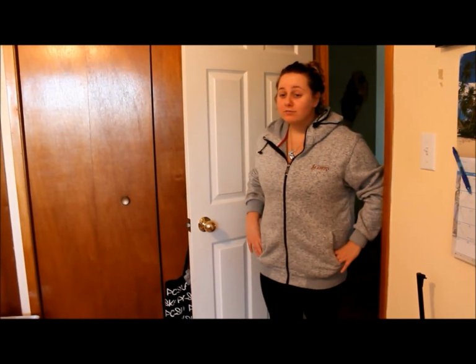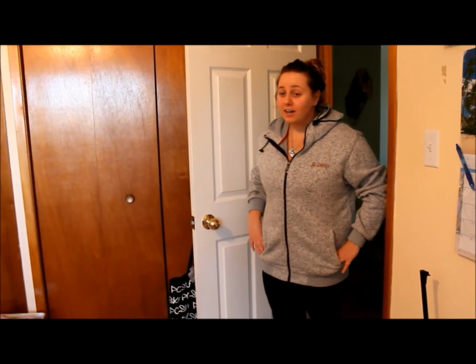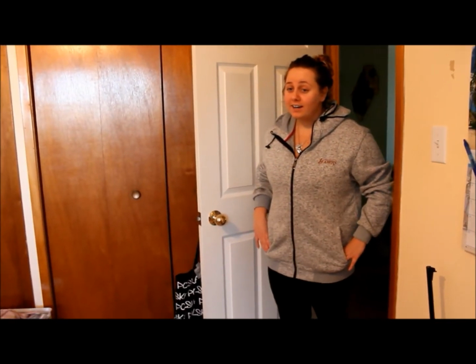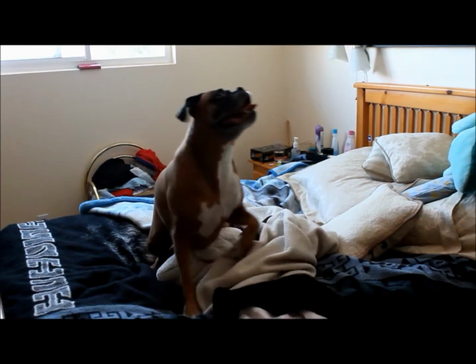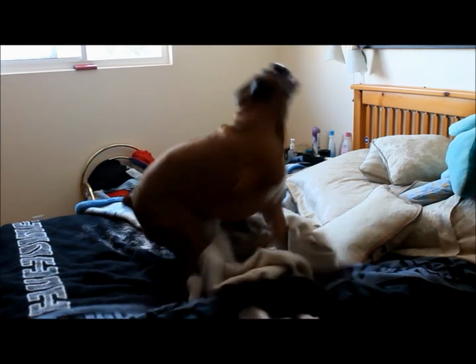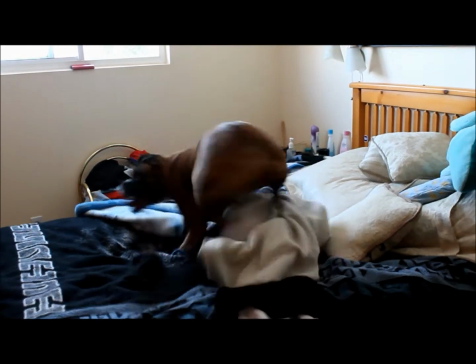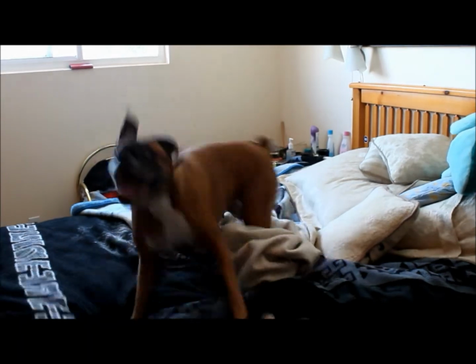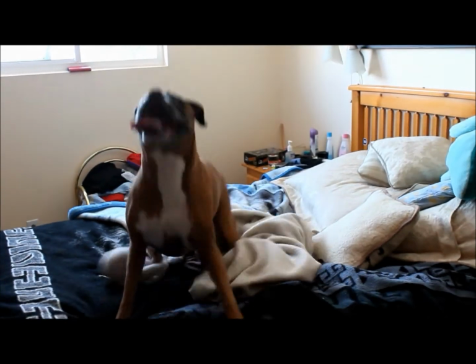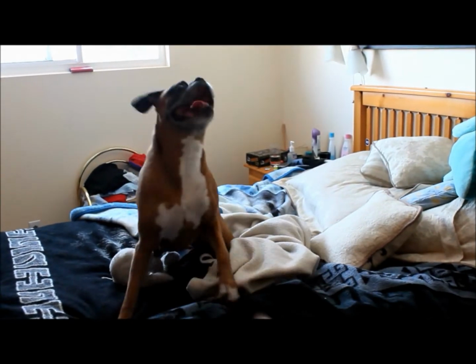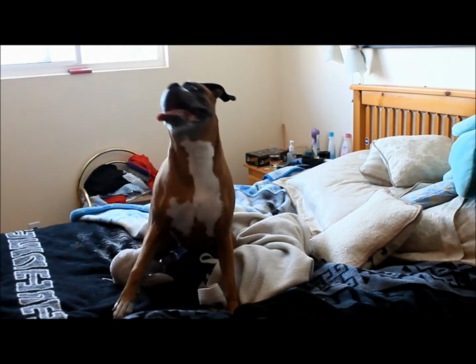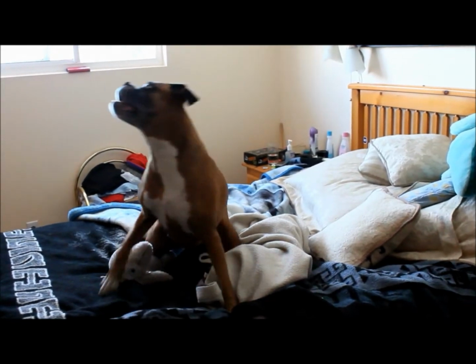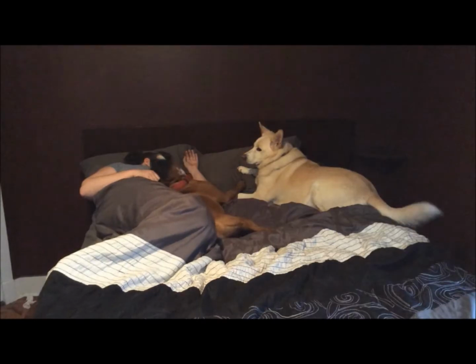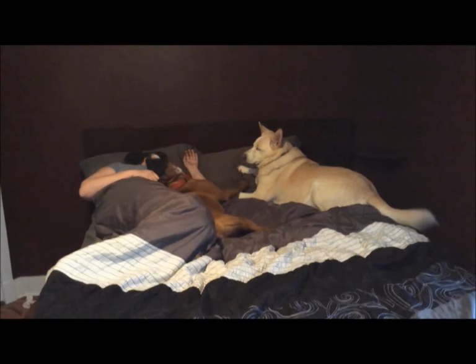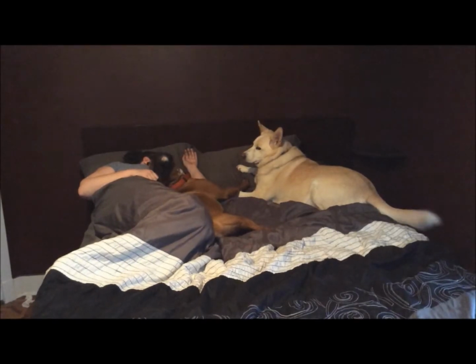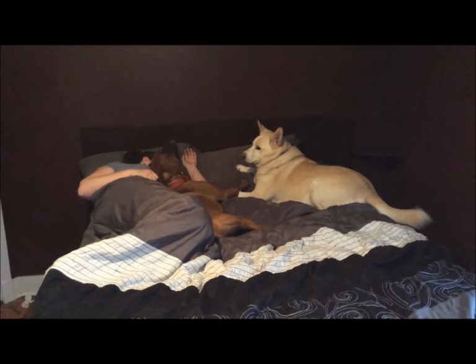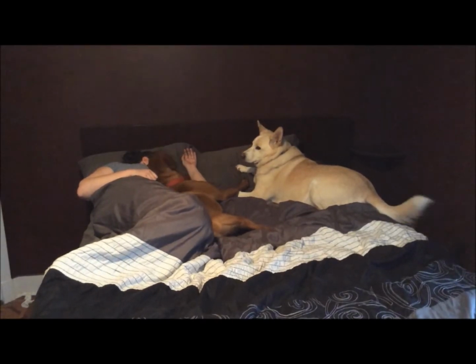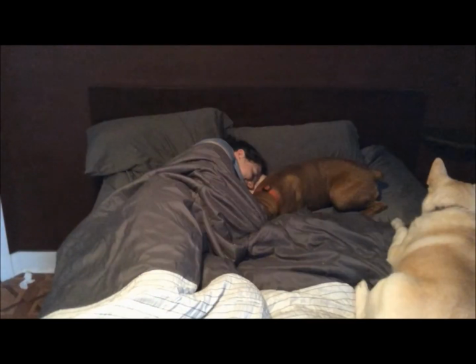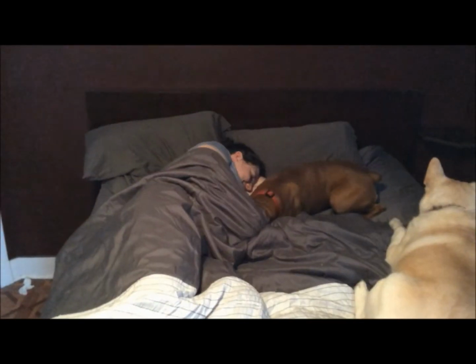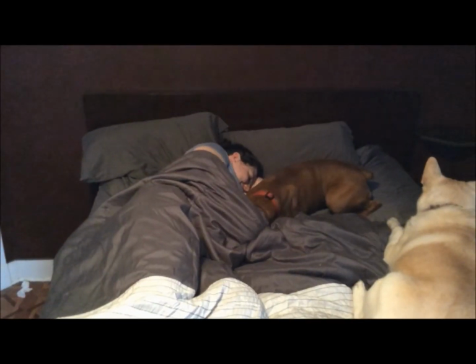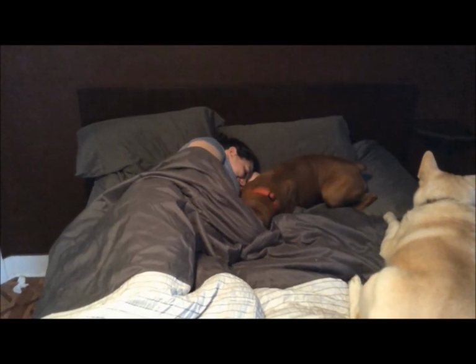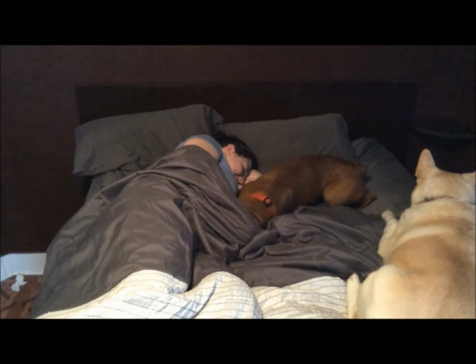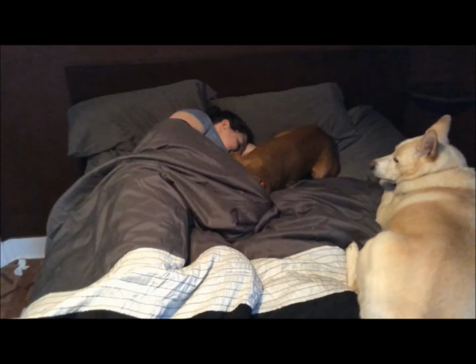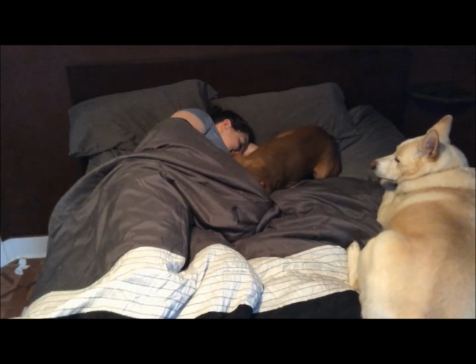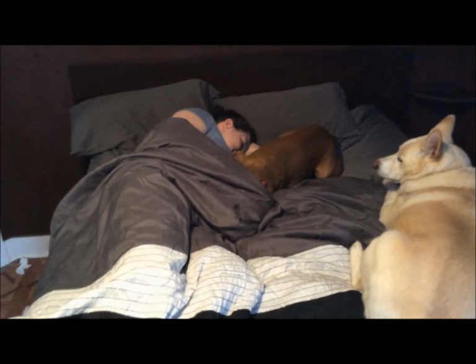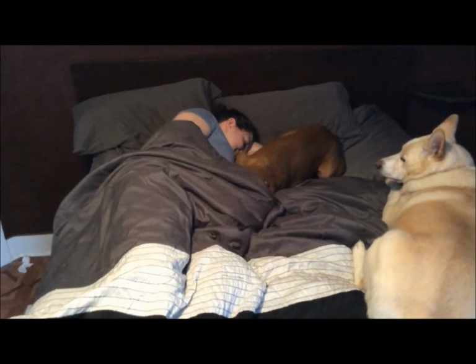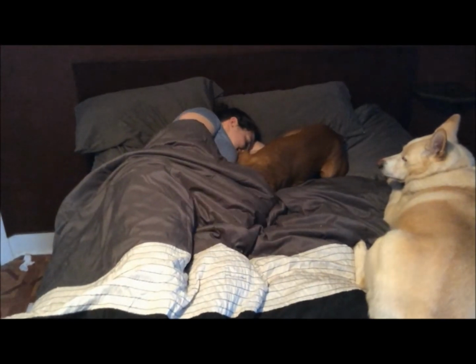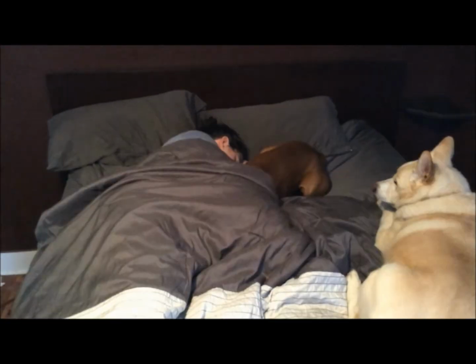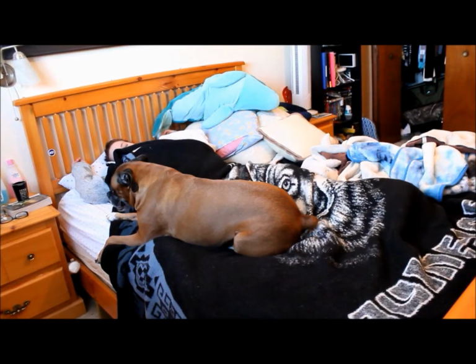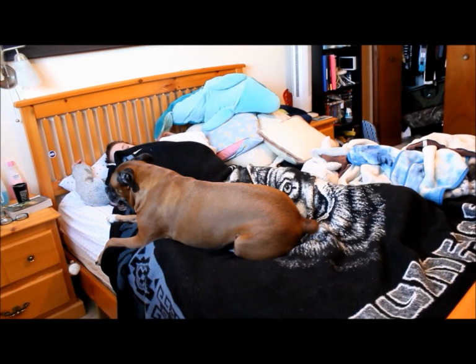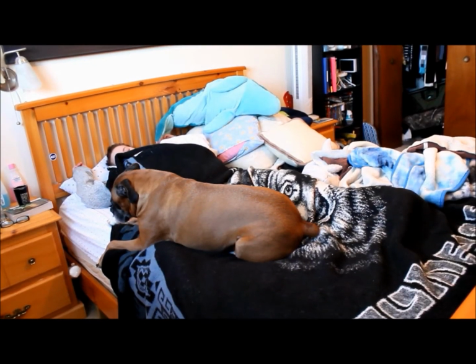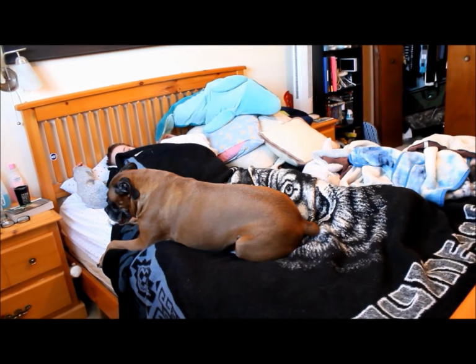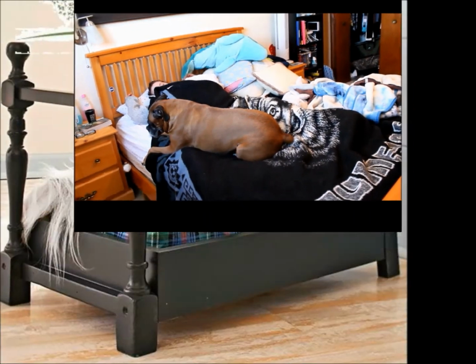Corona! Does this happen to you? Do your dogs take up all the room in your bed? Do you find yourself wishing you didn't sleep with someone who hogs all the blankets? Does your bed smell like musty dog?